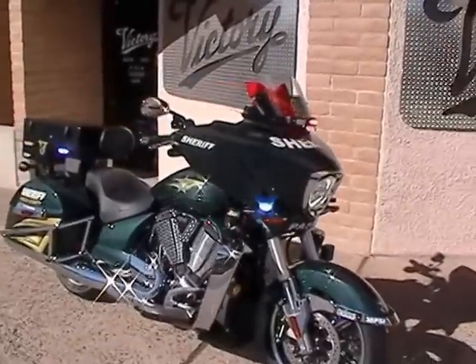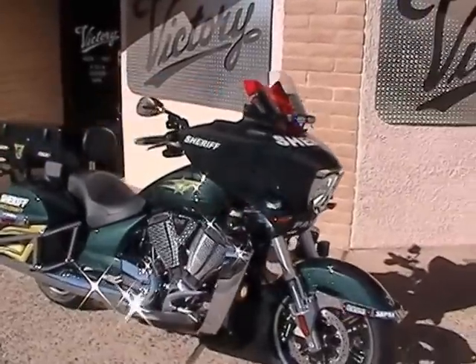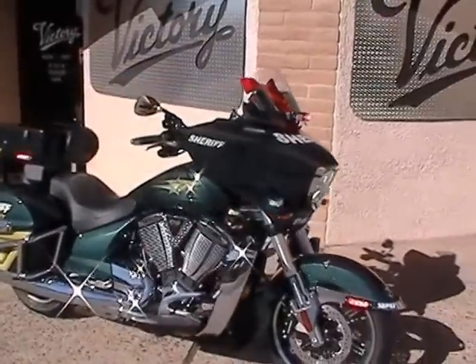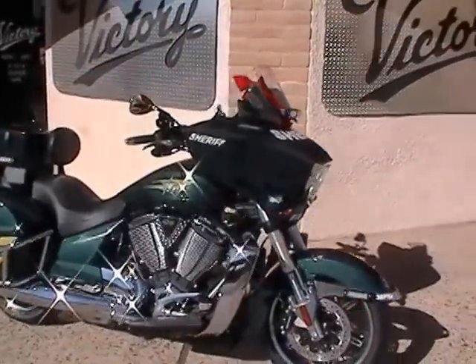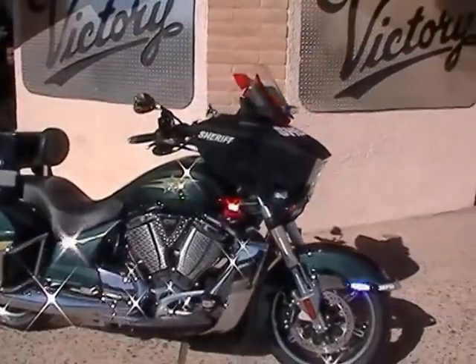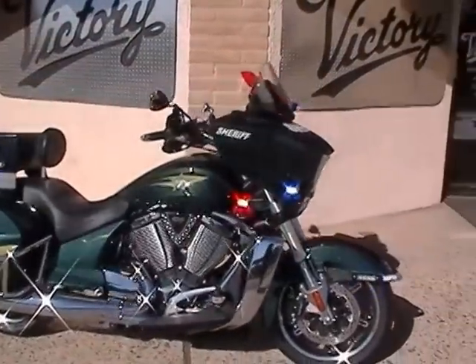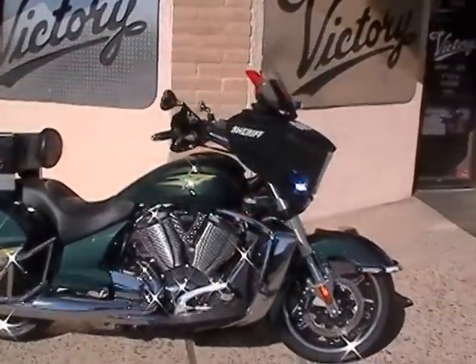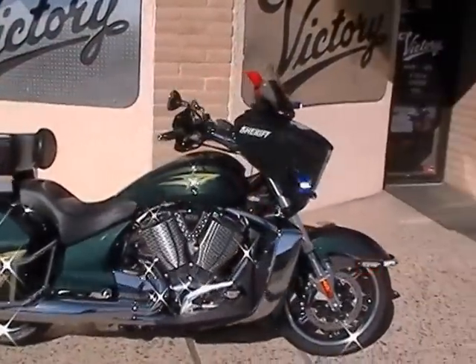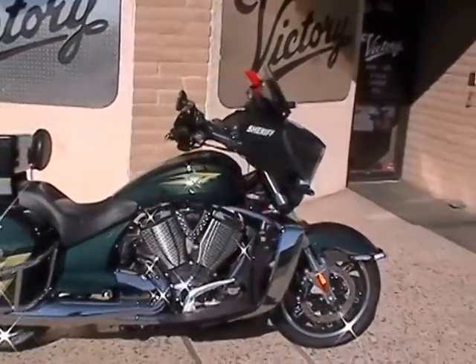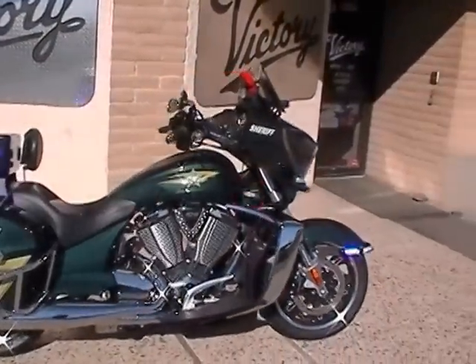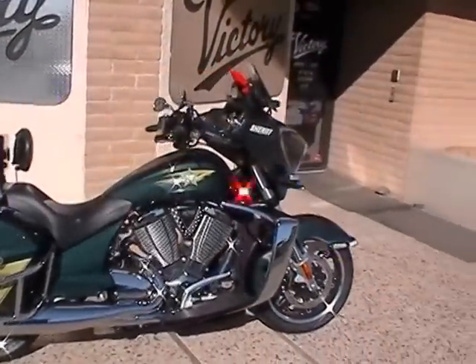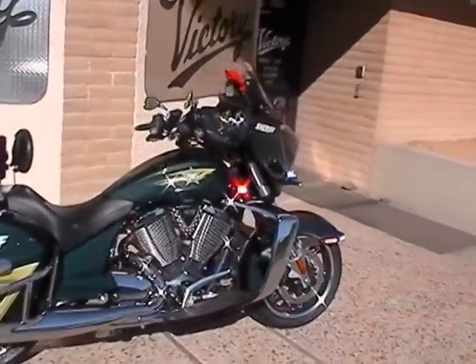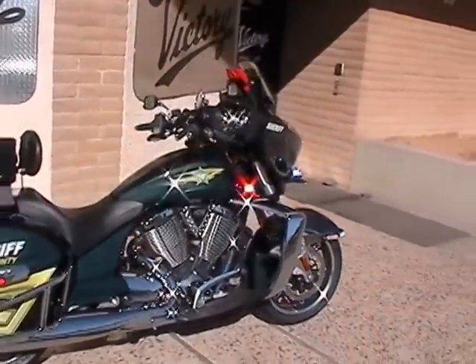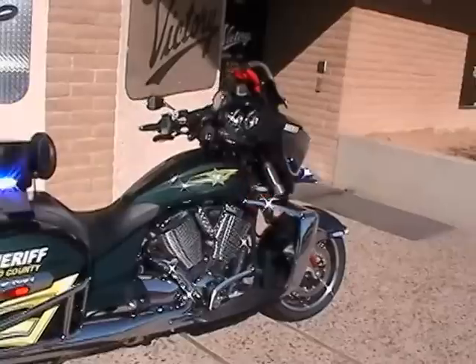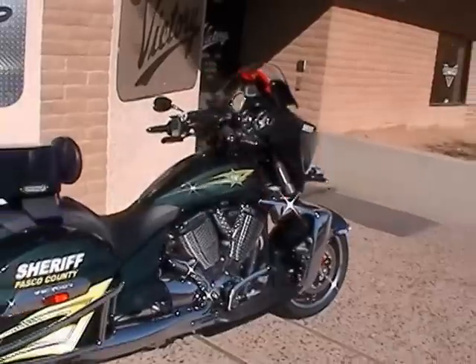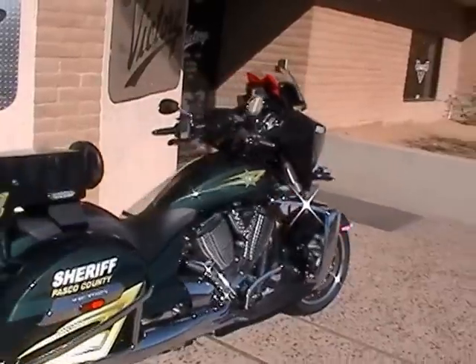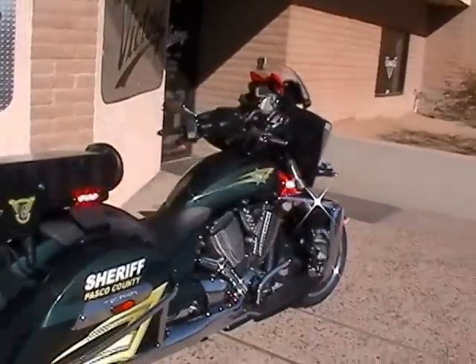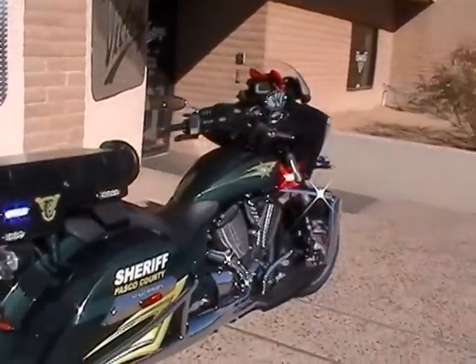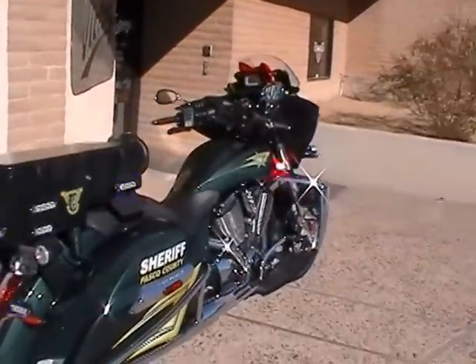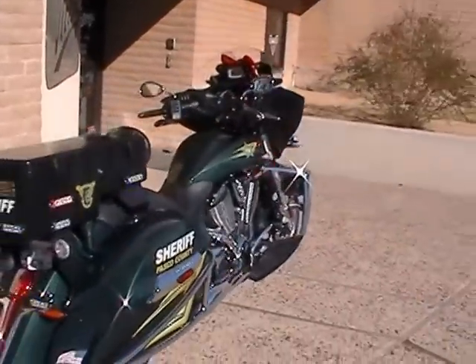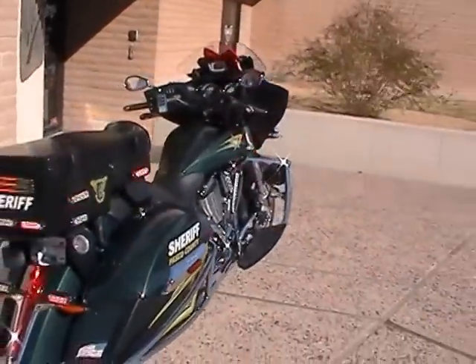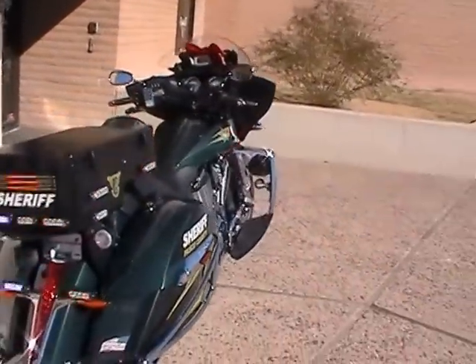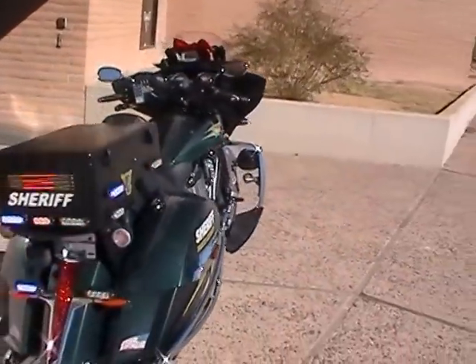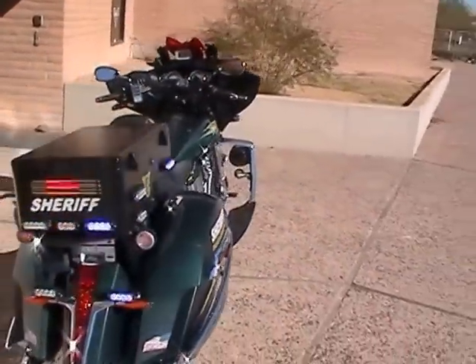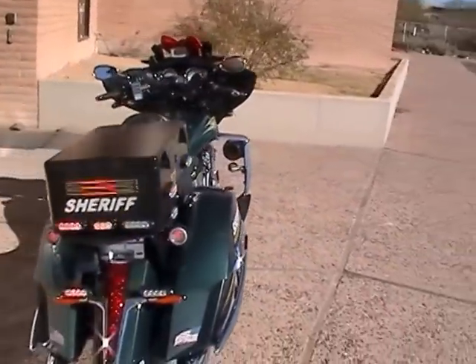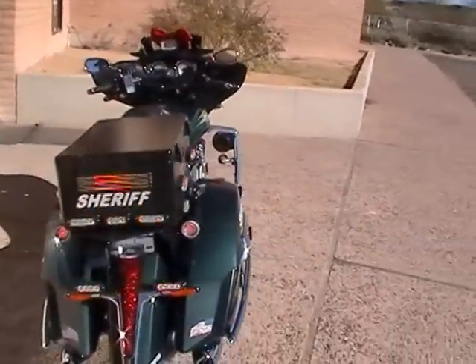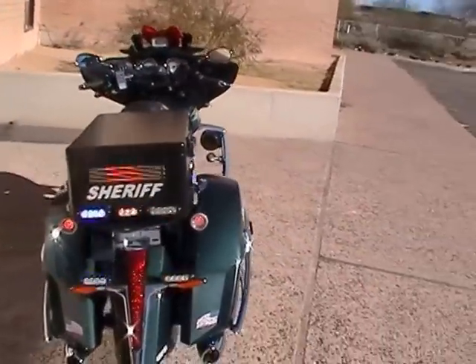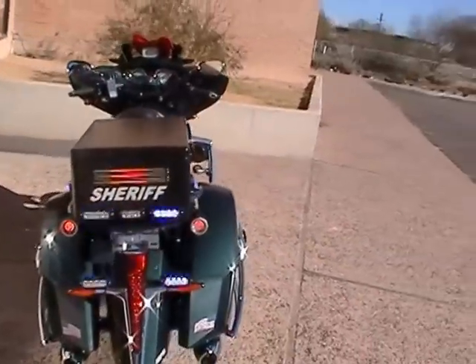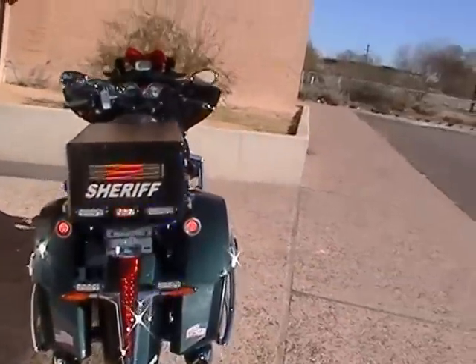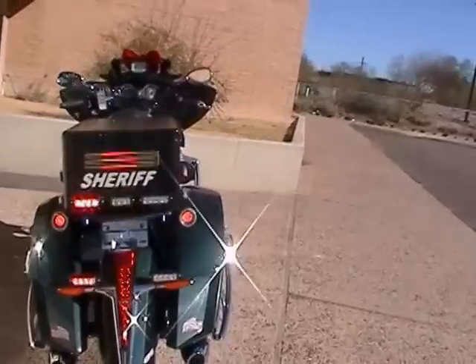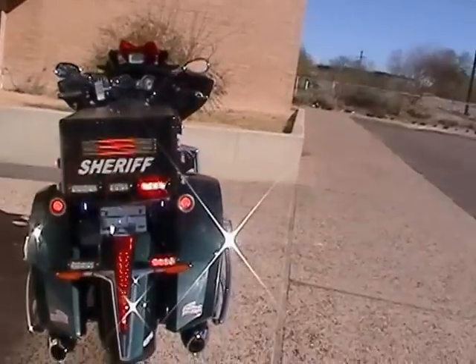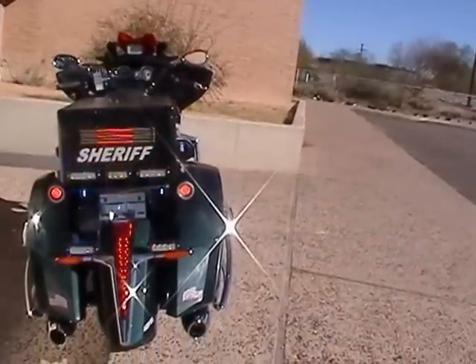Here's what the bike looks like — decaled, finished, going to the department. The only thing they'll need to do when they get it is, of course, put on their license plate.